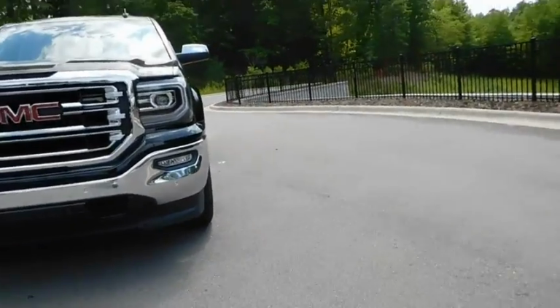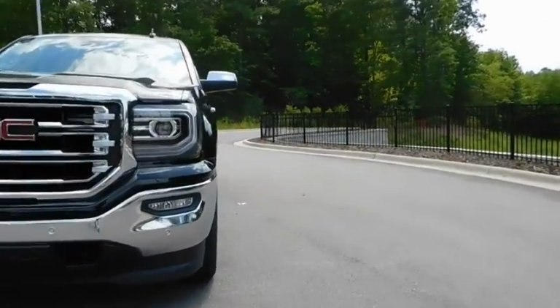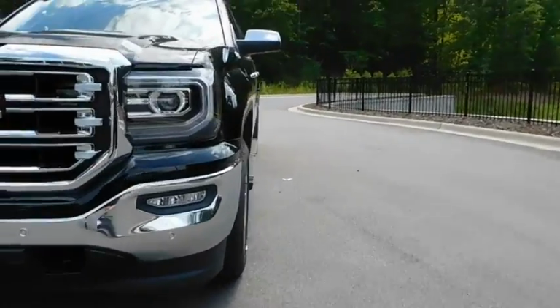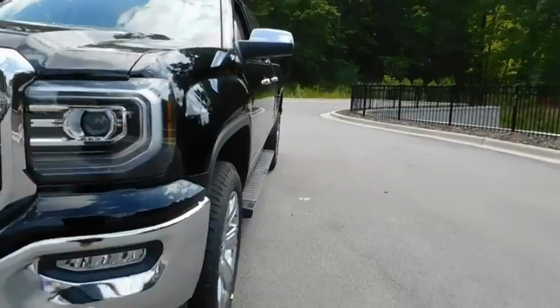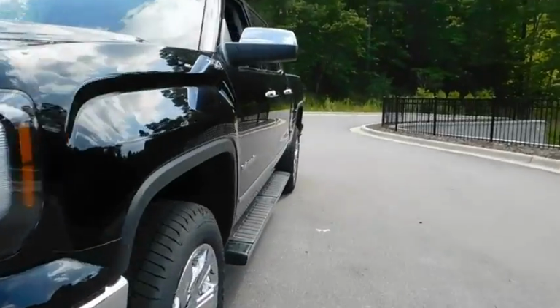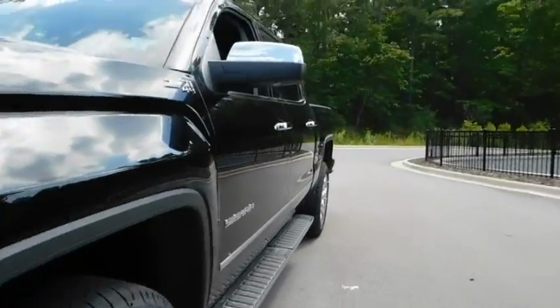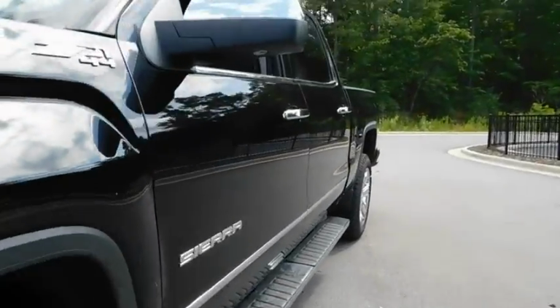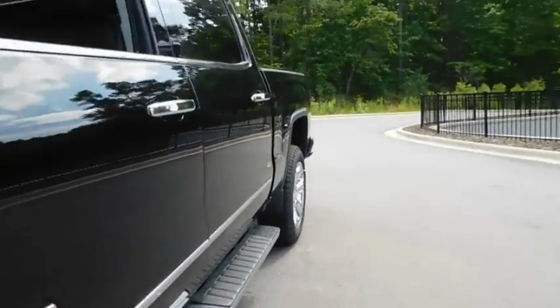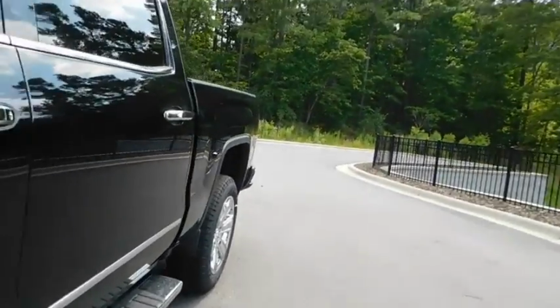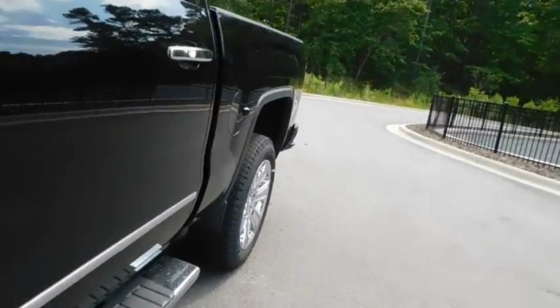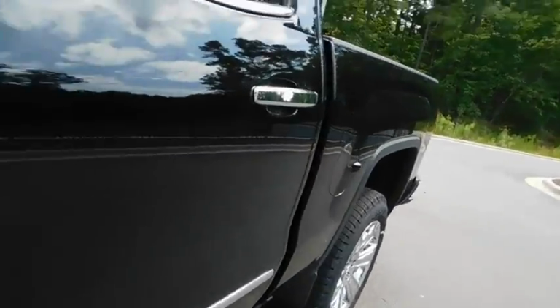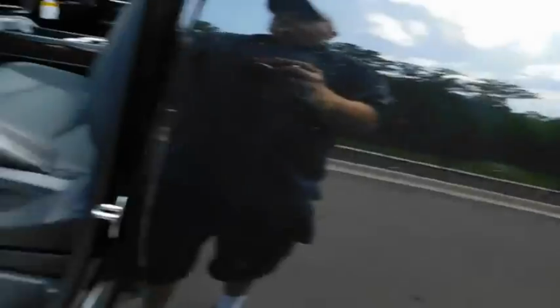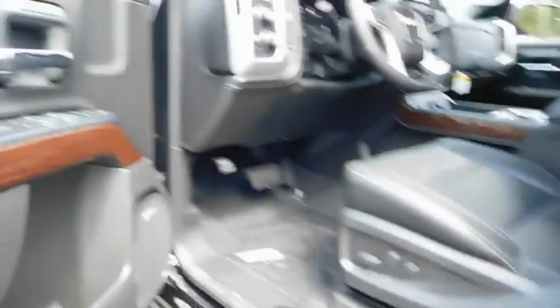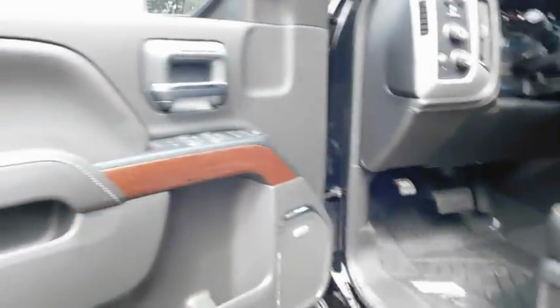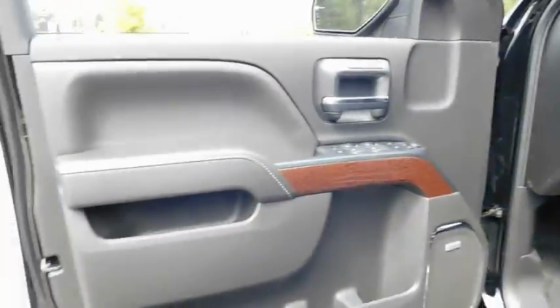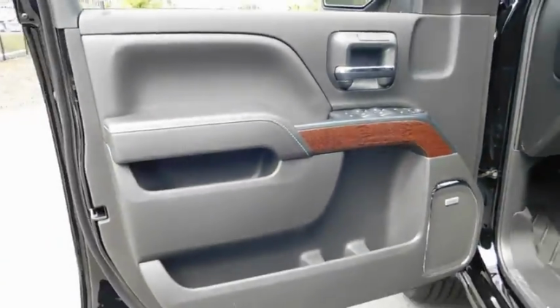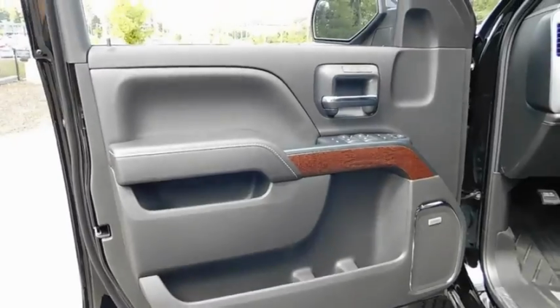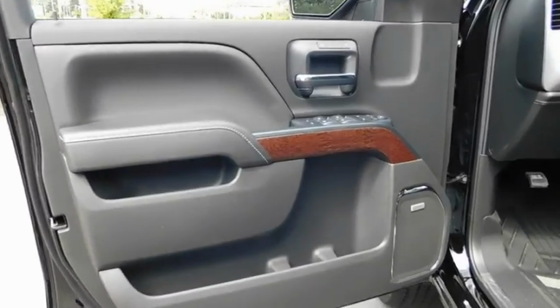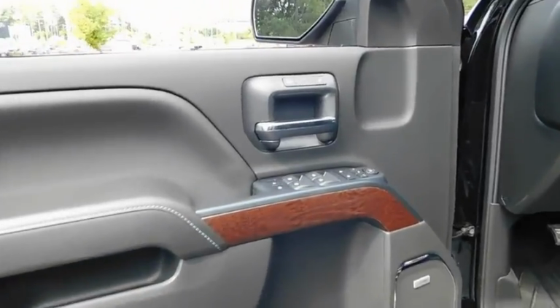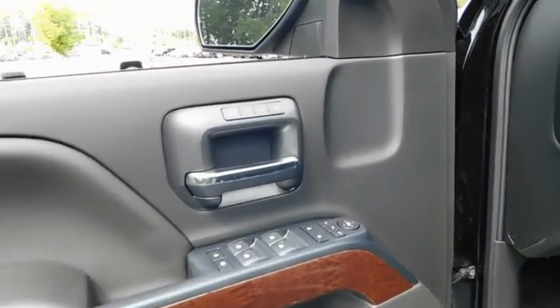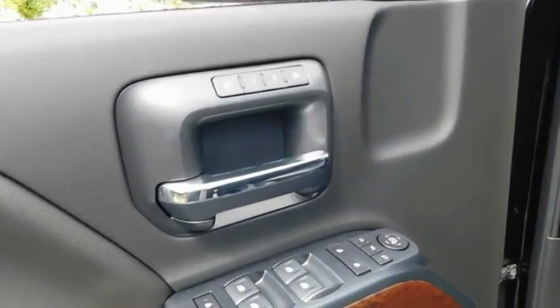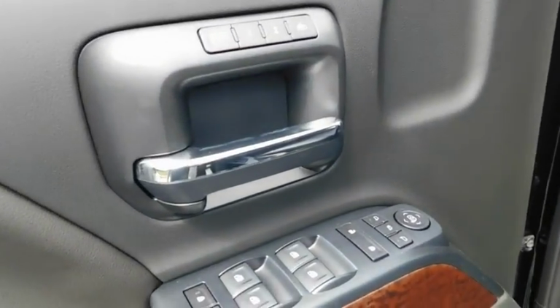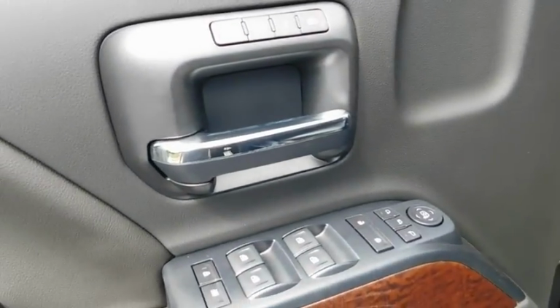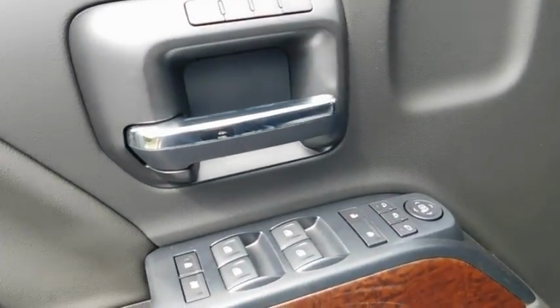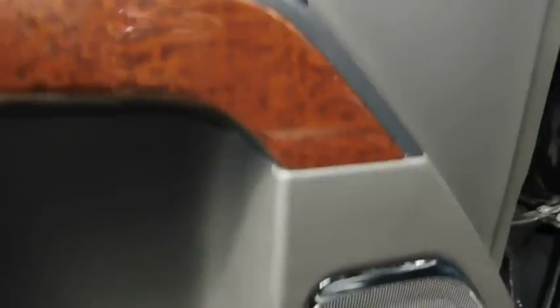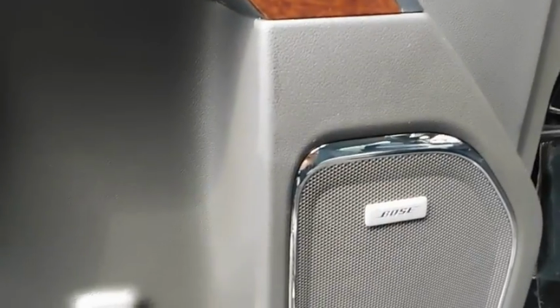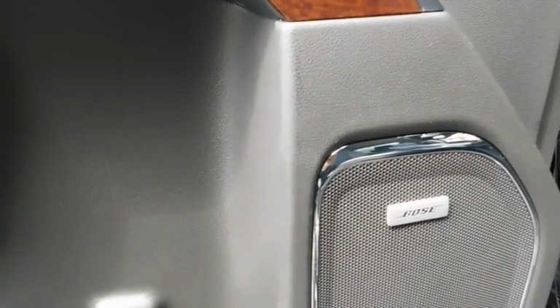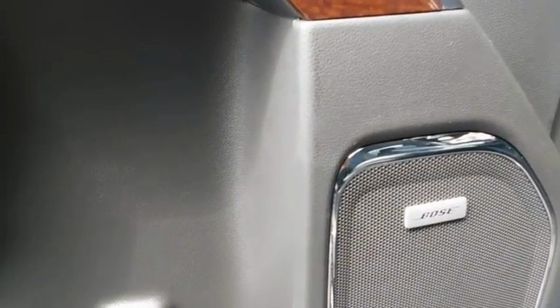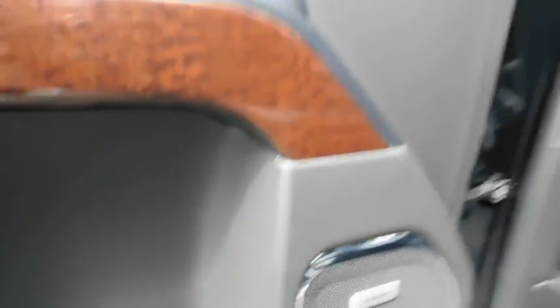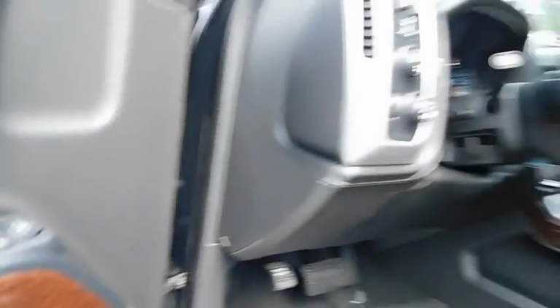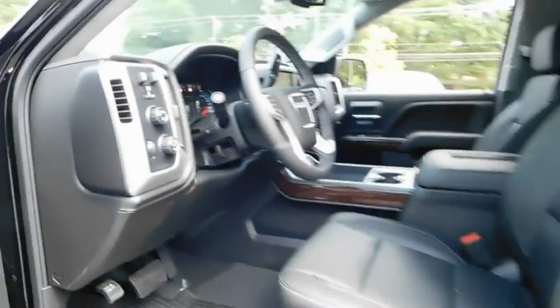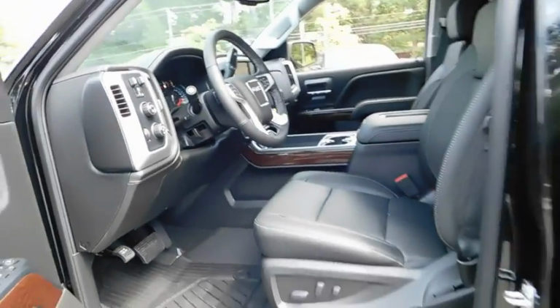Here are some of this vehicle's great options: four-wheel drive, remote engine start, backup camera, power passenger seat, keyless entry, navigation system, leather-wrapped steering wheel, driver lumbar, power steering.